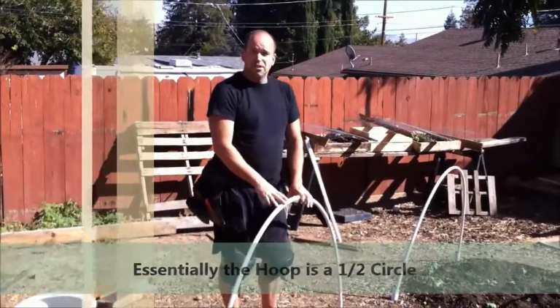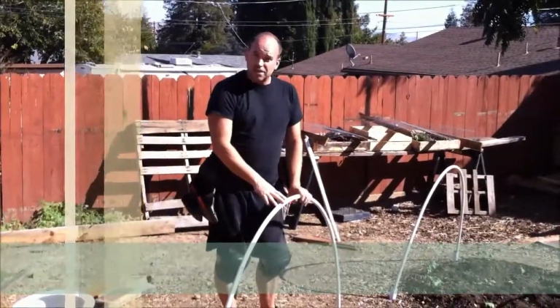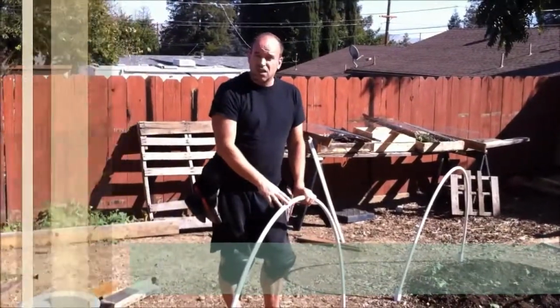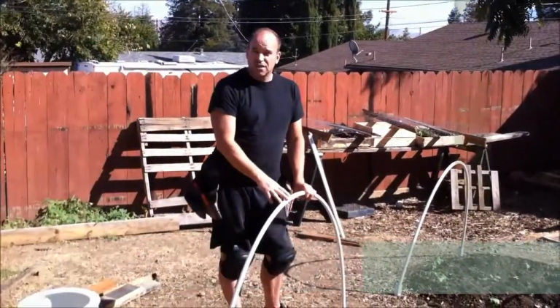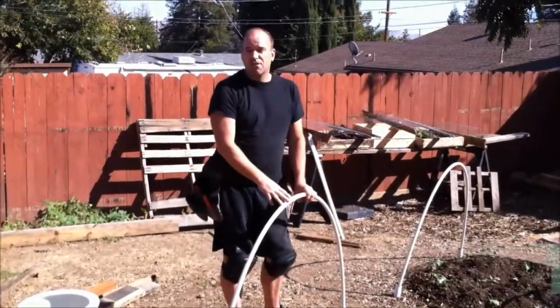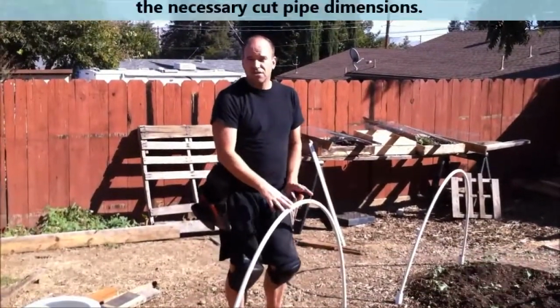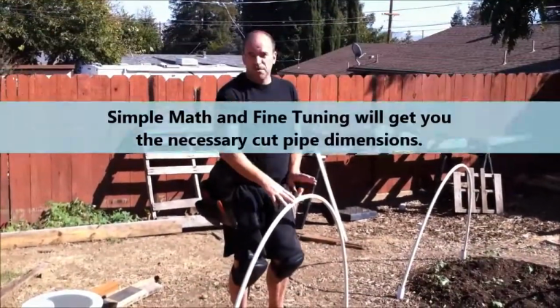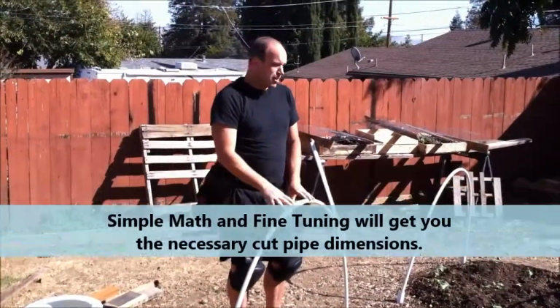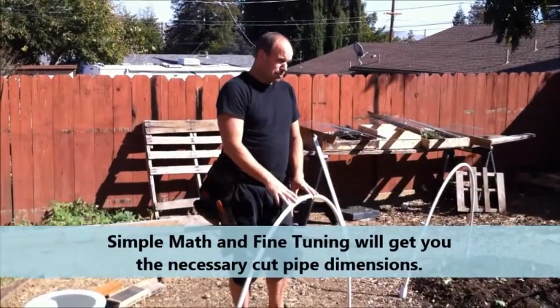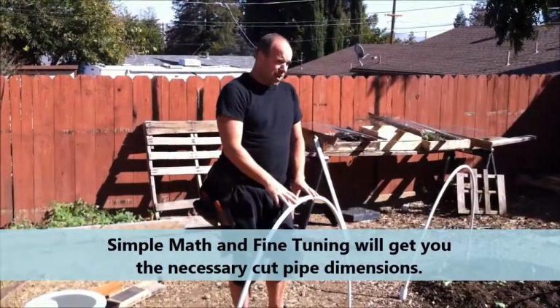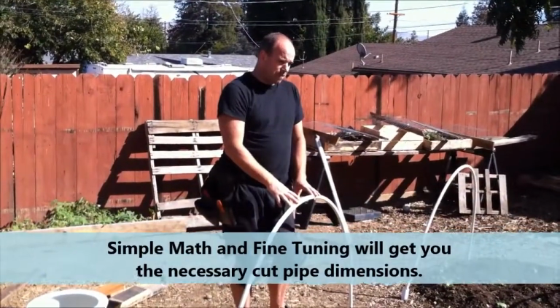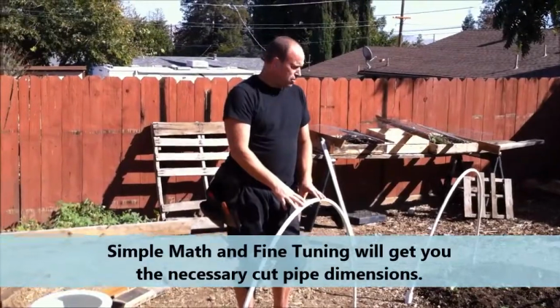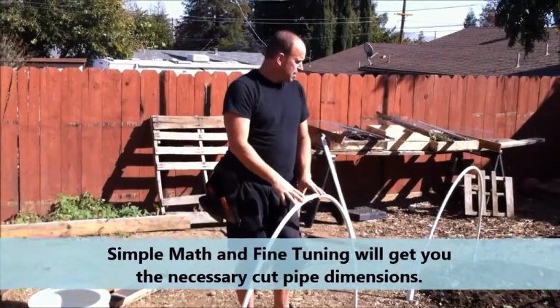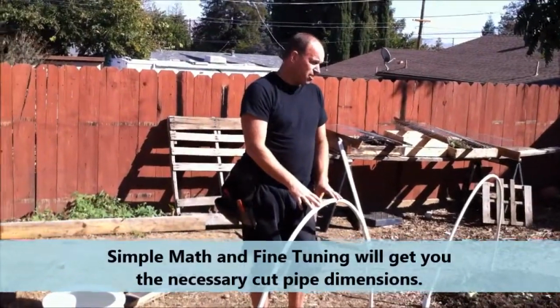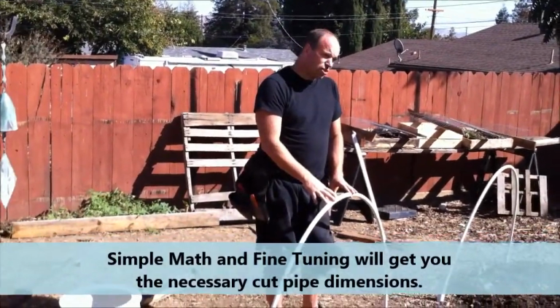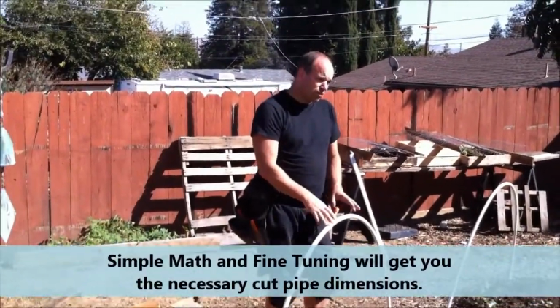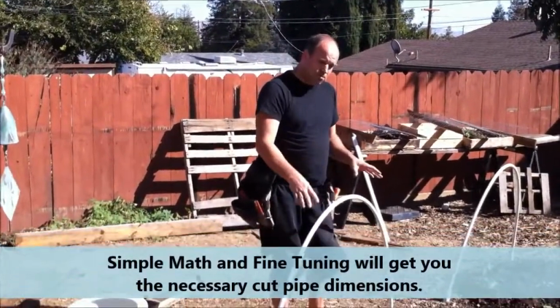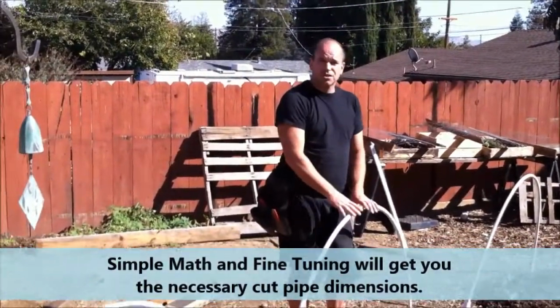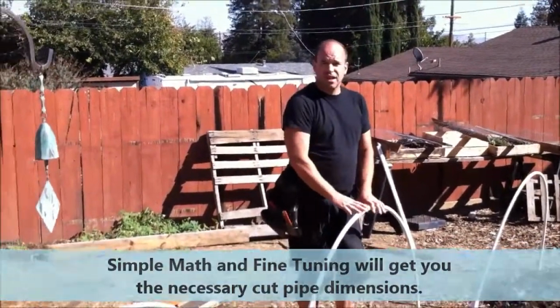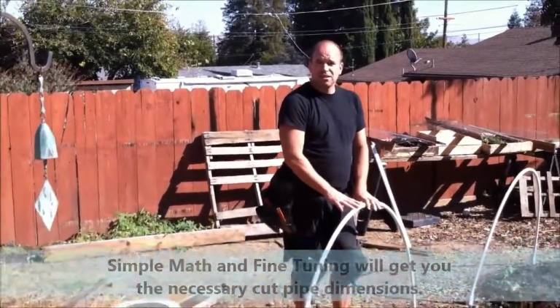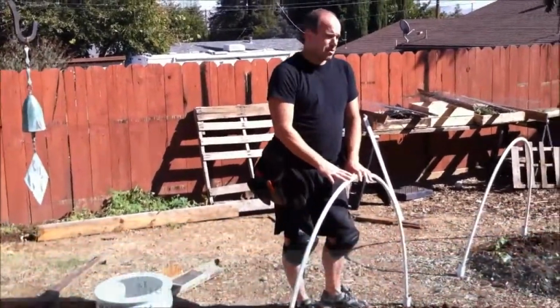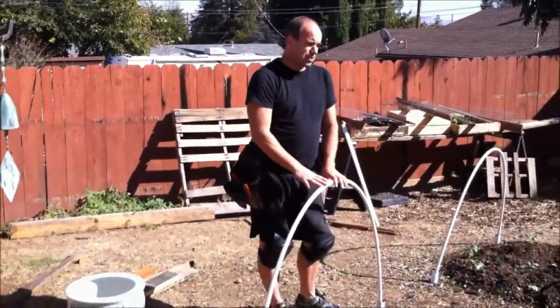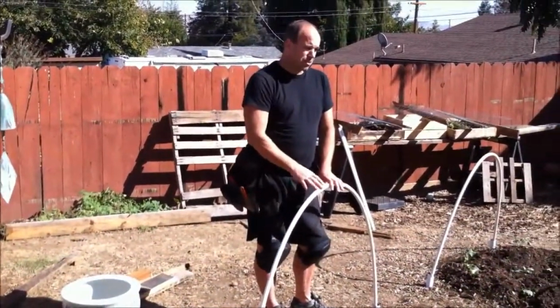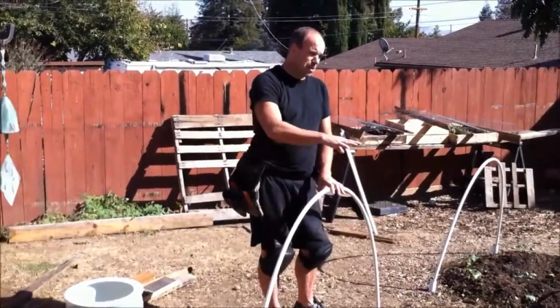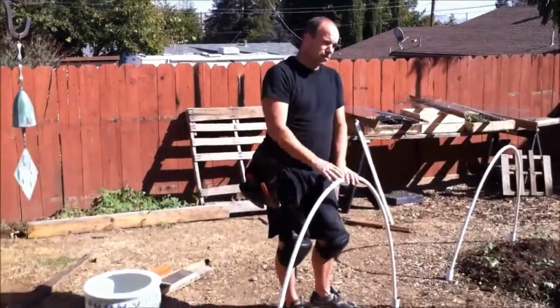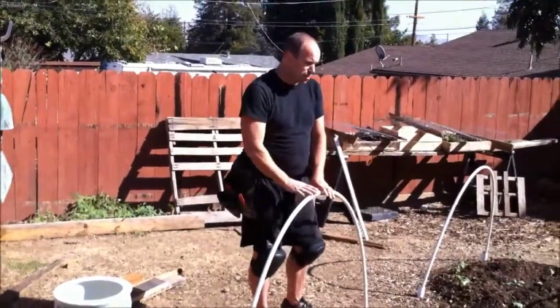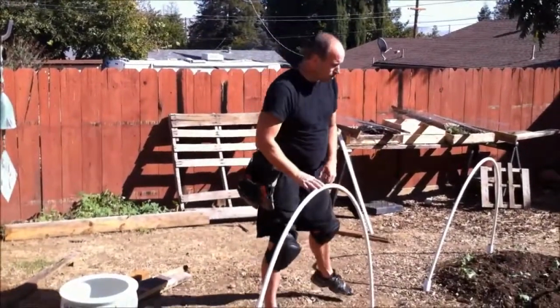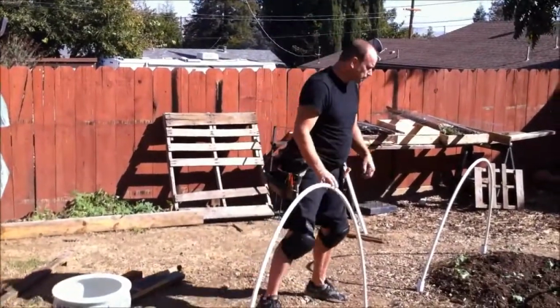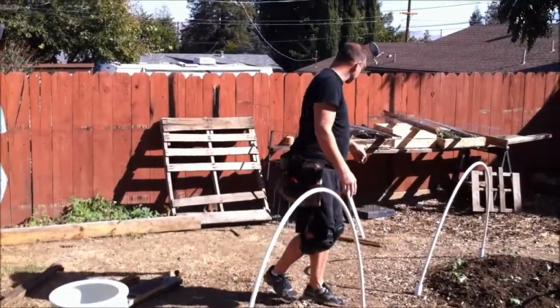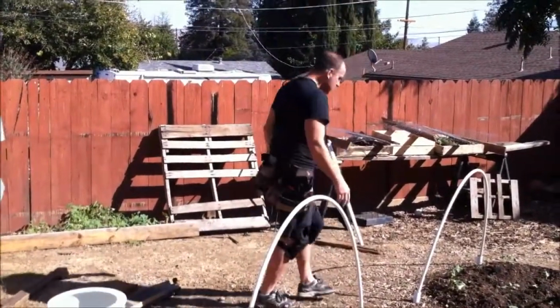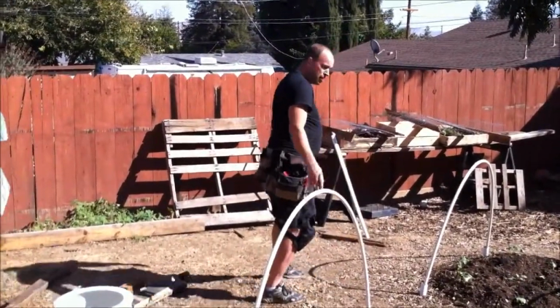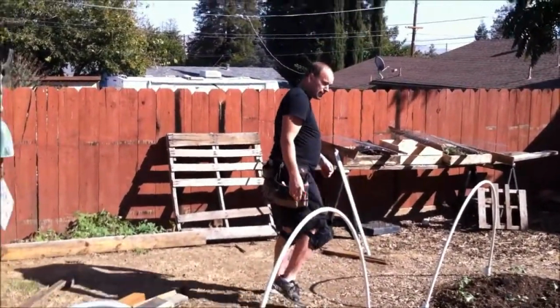As a matter of fact, I'm going to fine-tune these down a little smaller today, plain and simply because my cover didn't work out quite right.